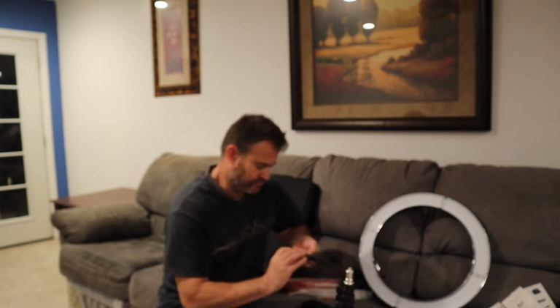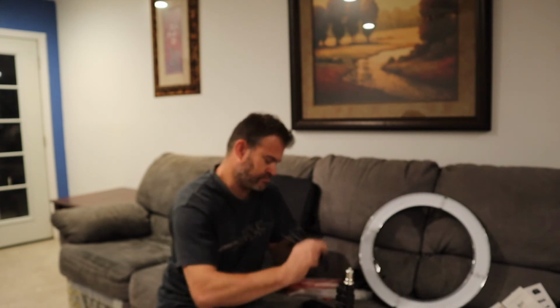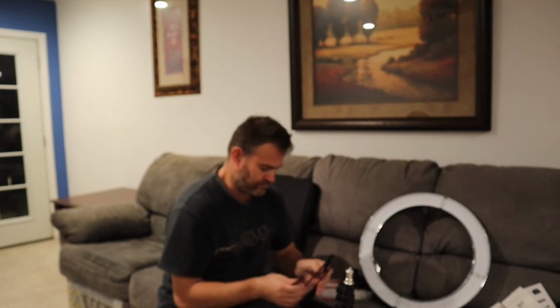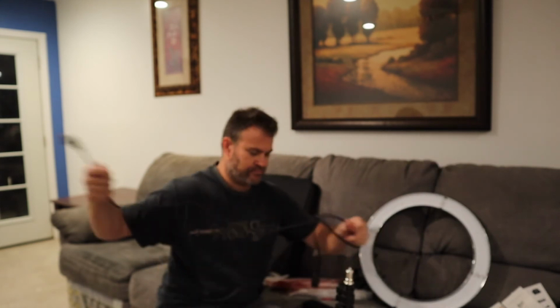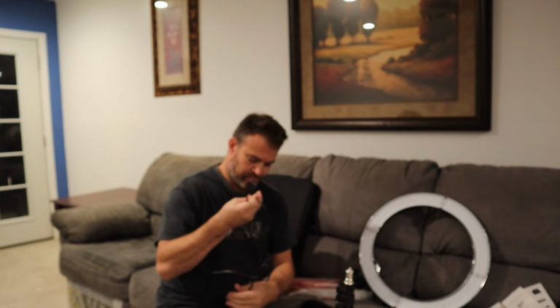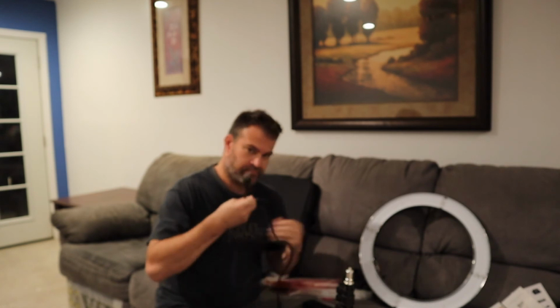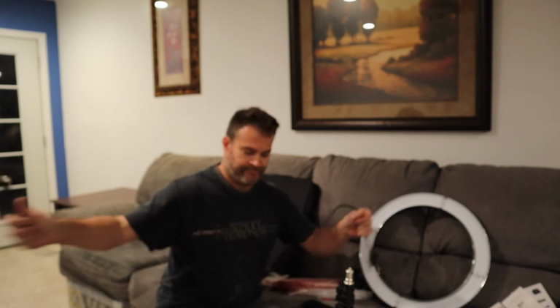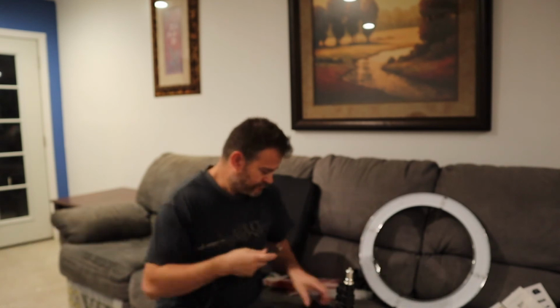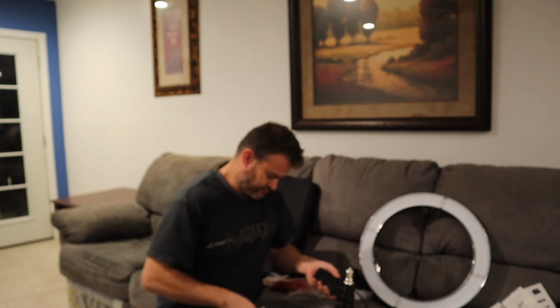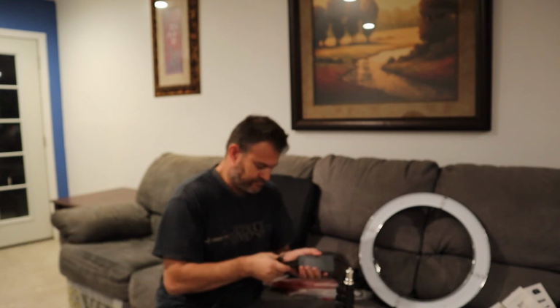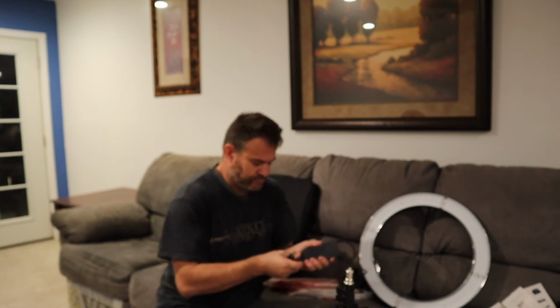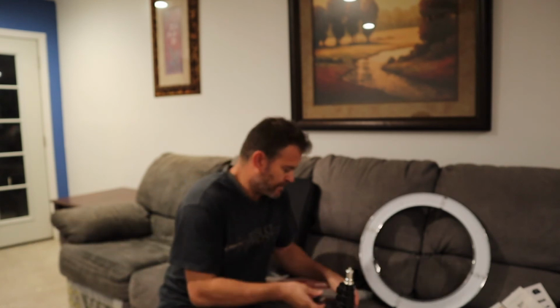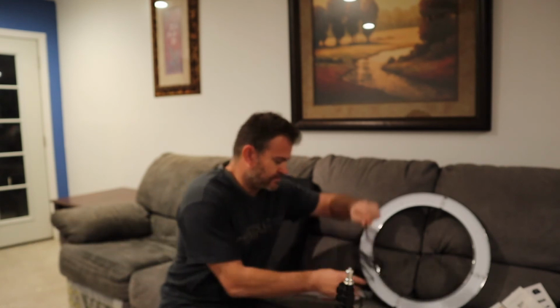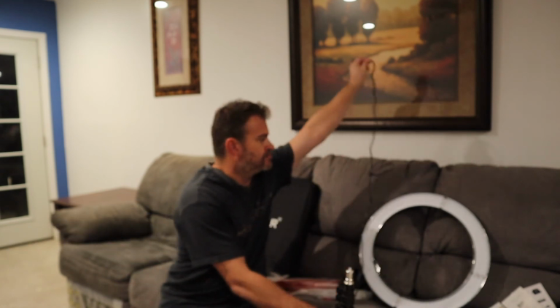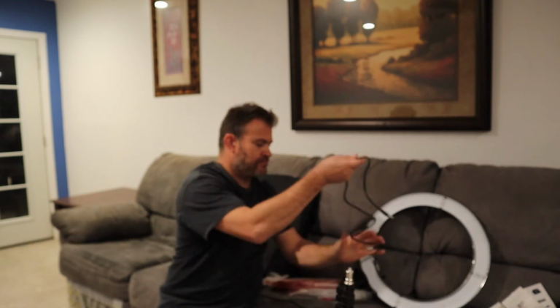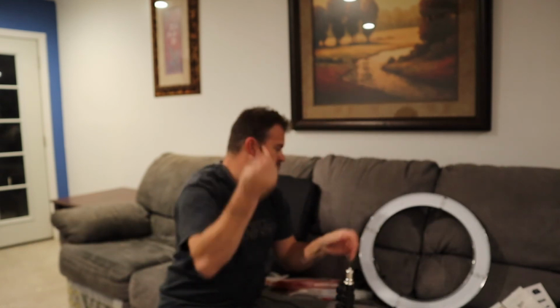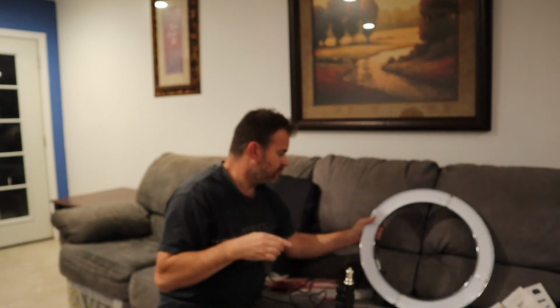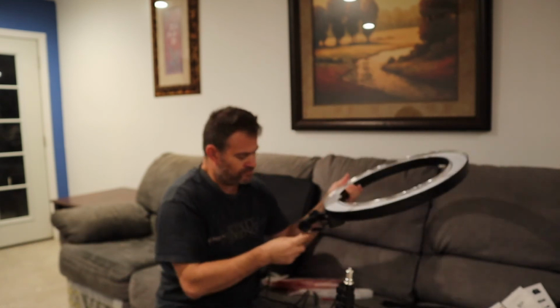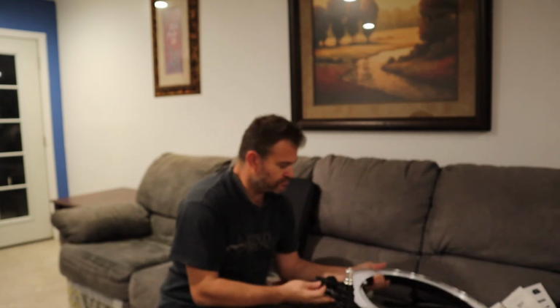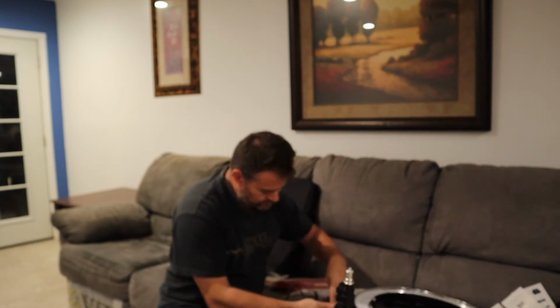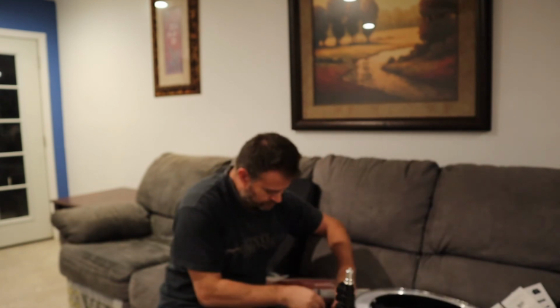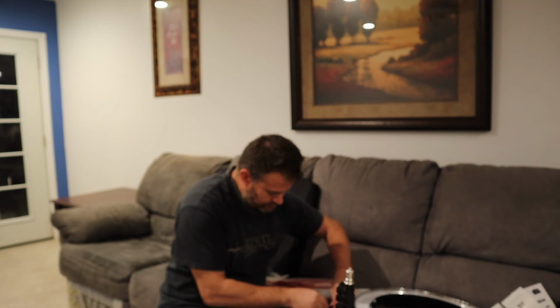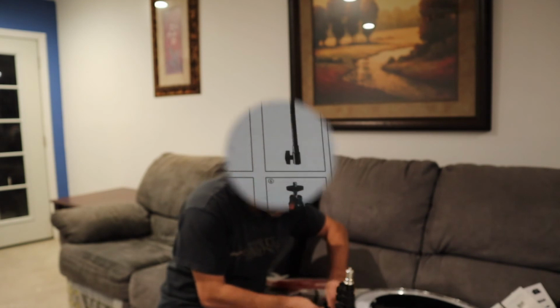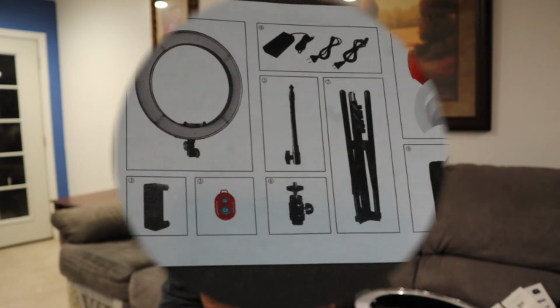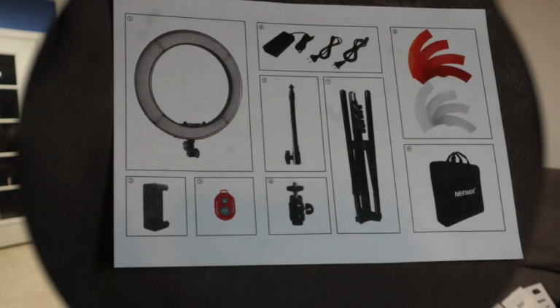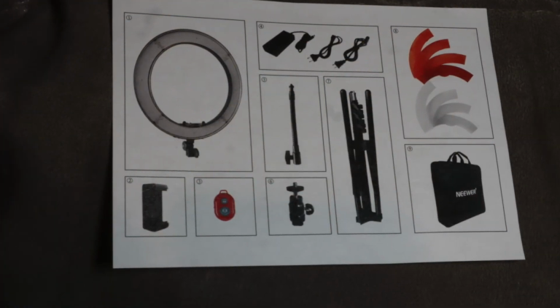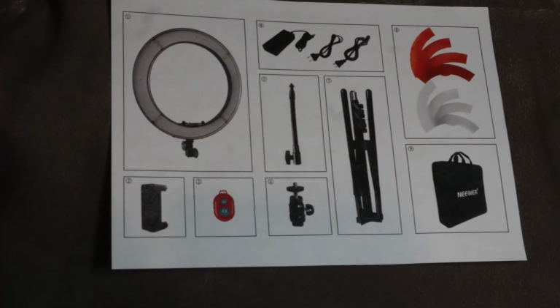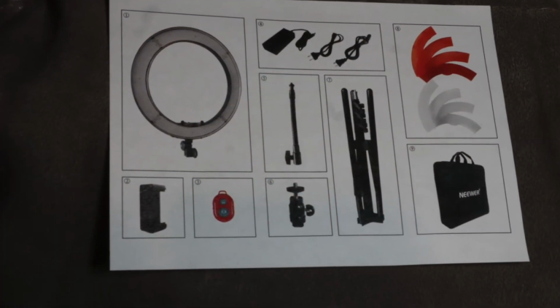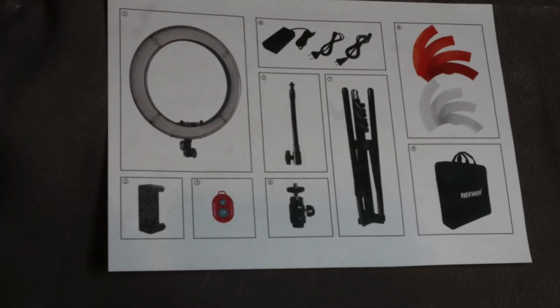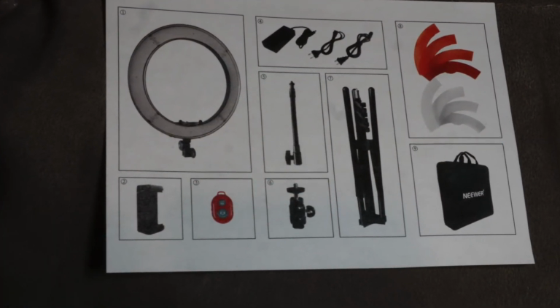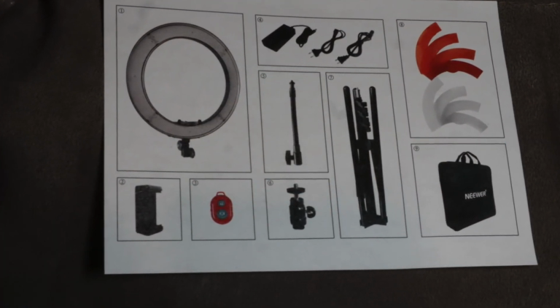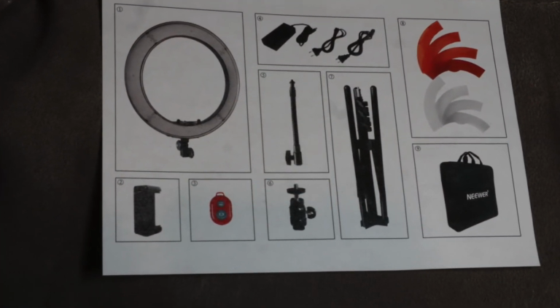It comes with a power adapter. It also comes with a smartphone holder and a Bluetooth receiver remote control. This sells for roughly $80 to $90.